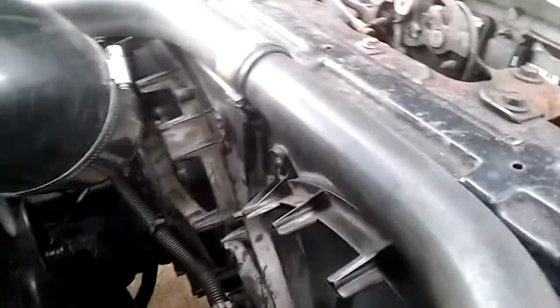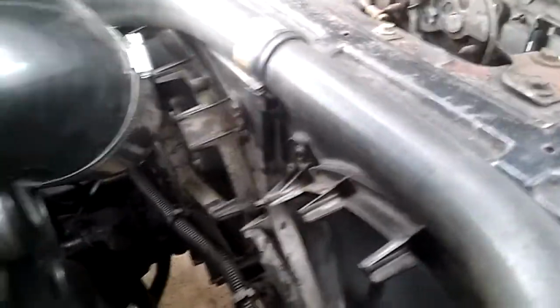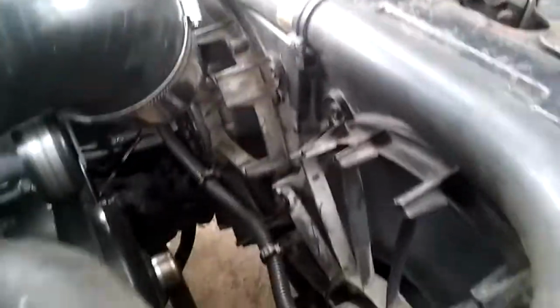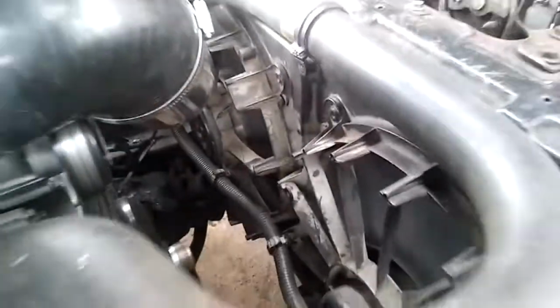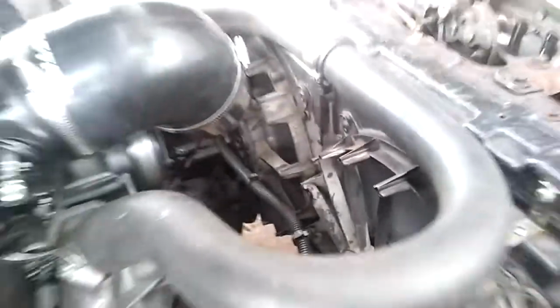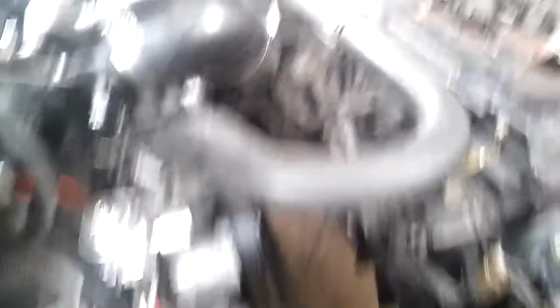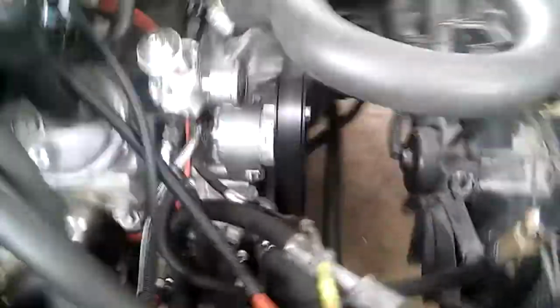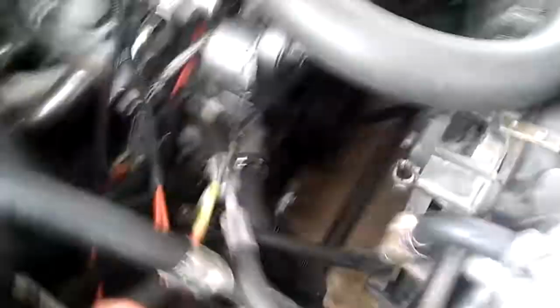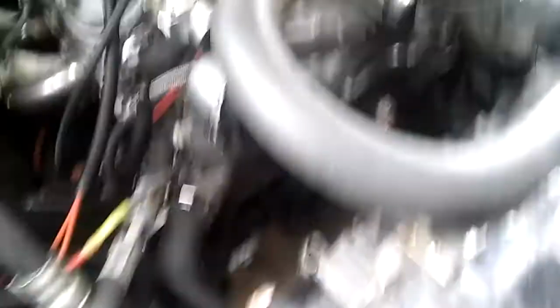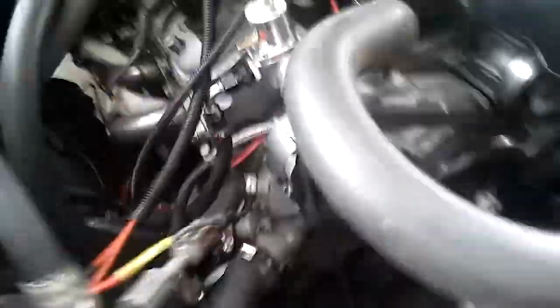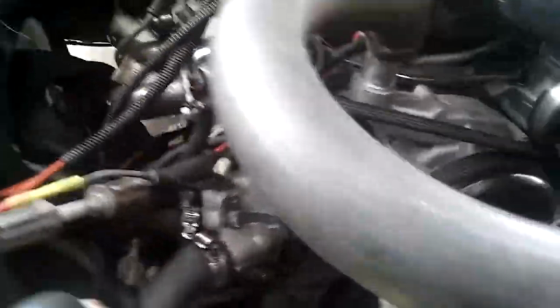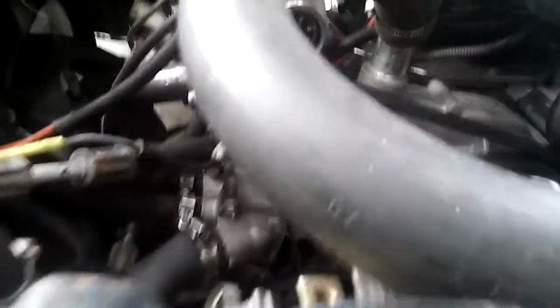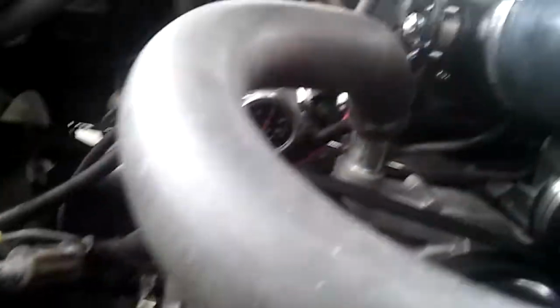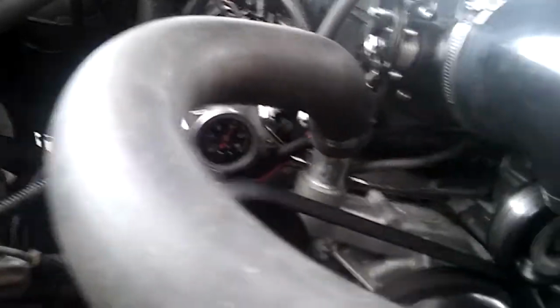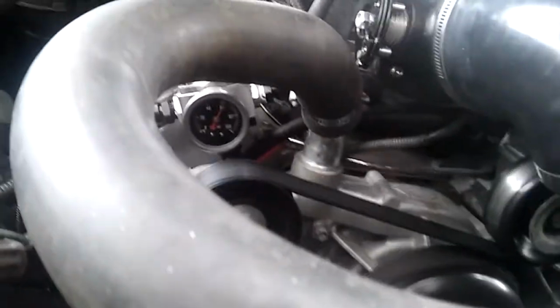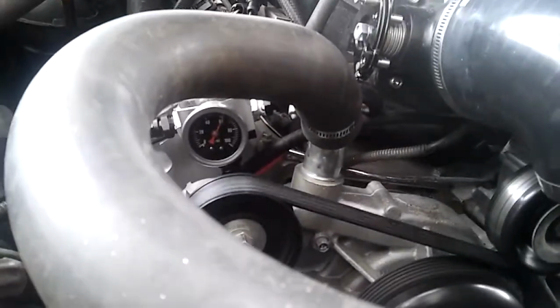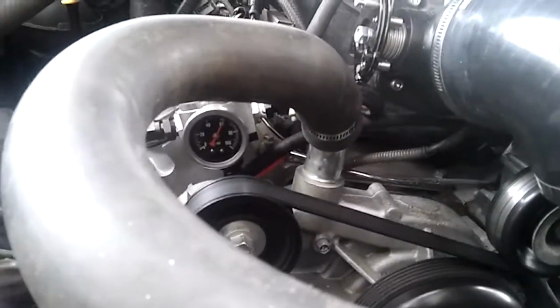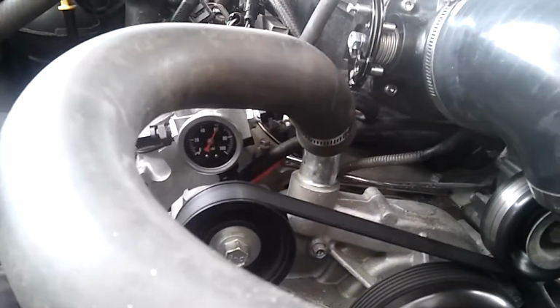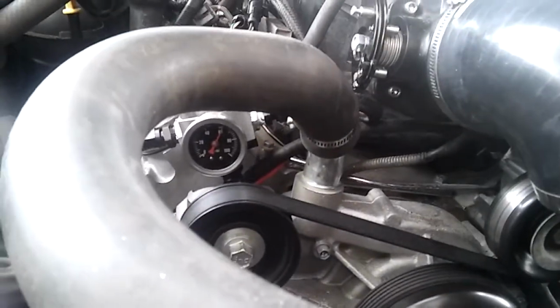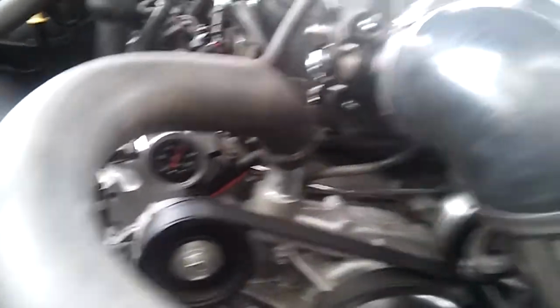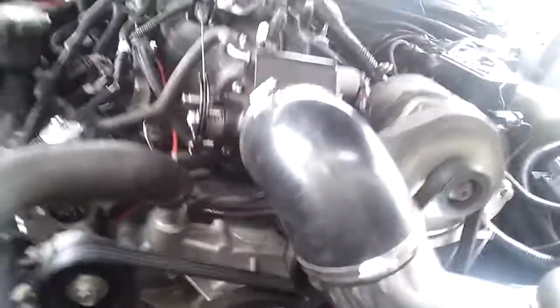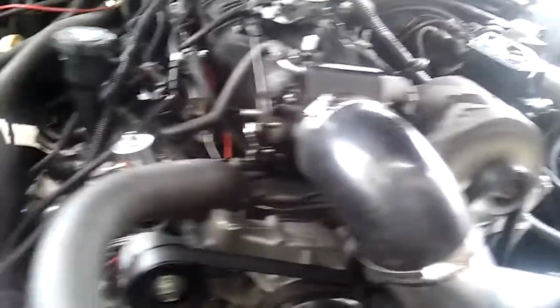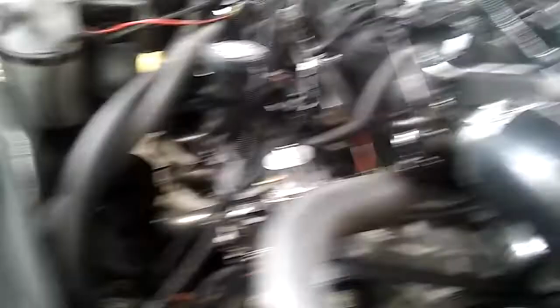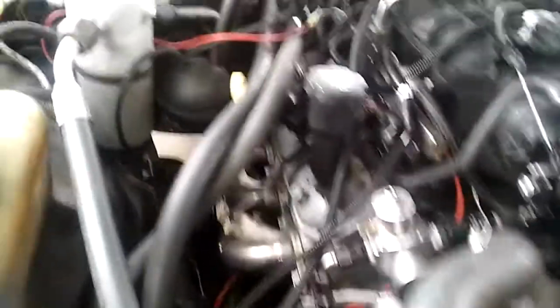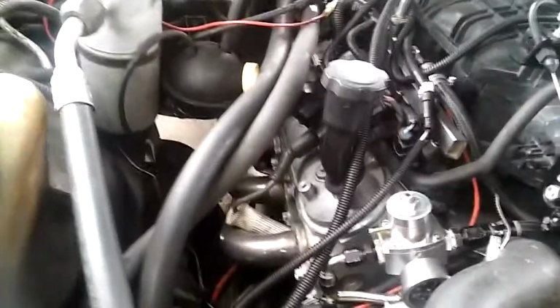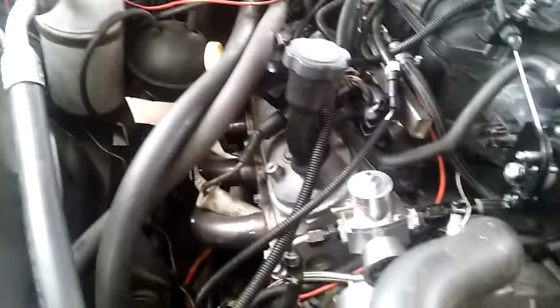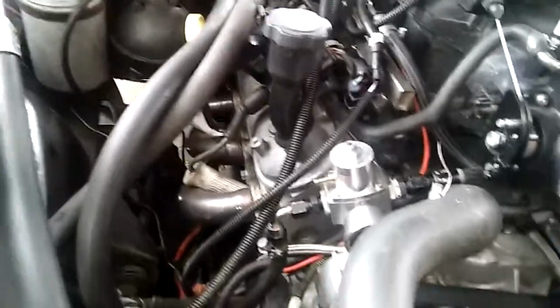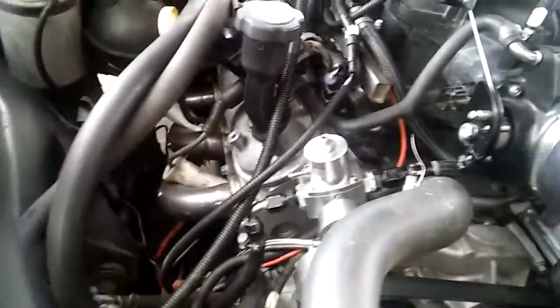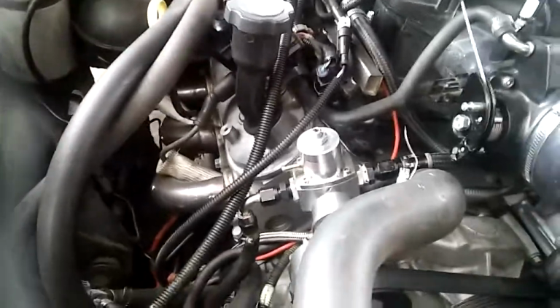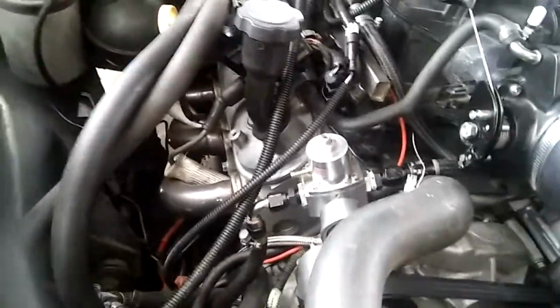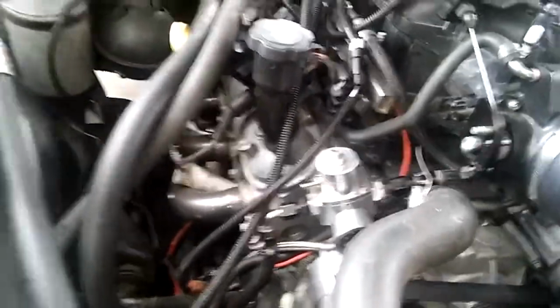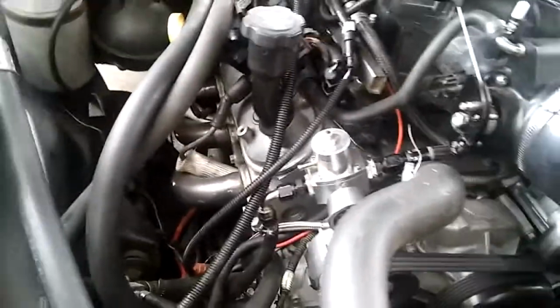Both fans are on. More importantly, got some good fuel pressure. I also had to replace some regulators too — didn't want them leaking like a sieve.